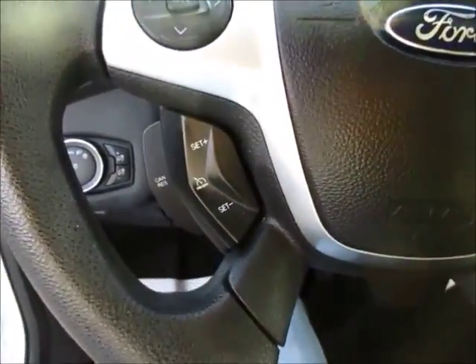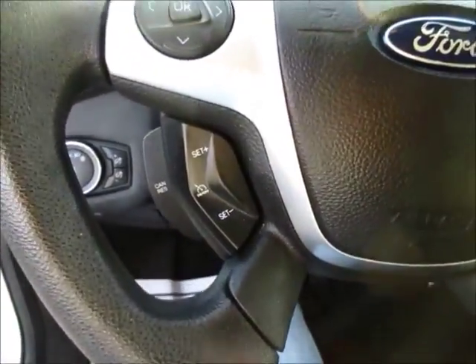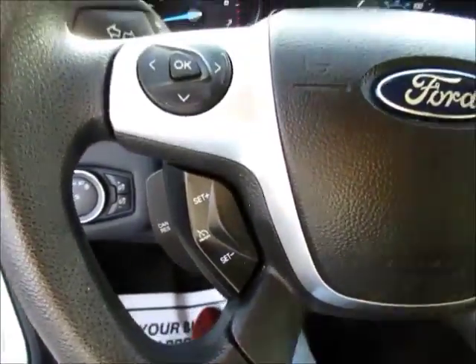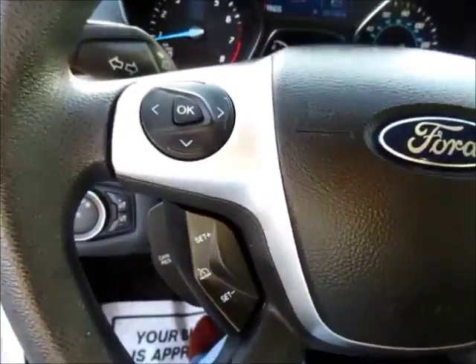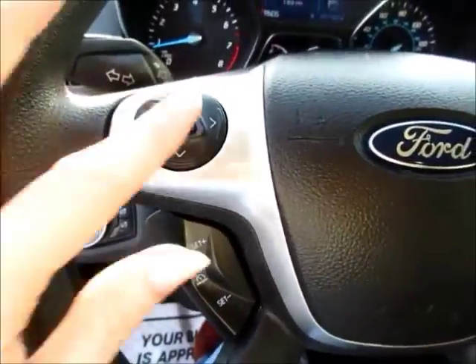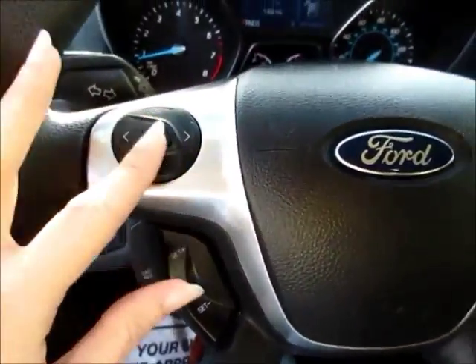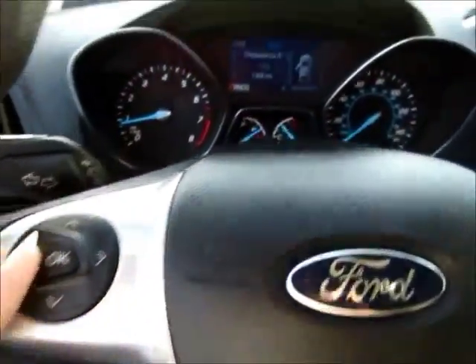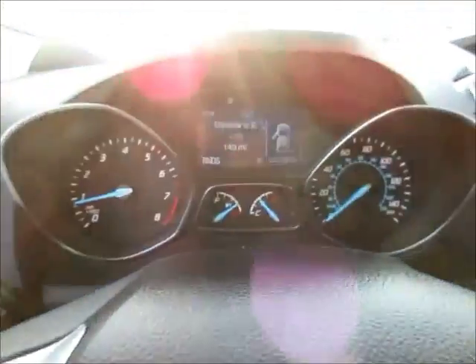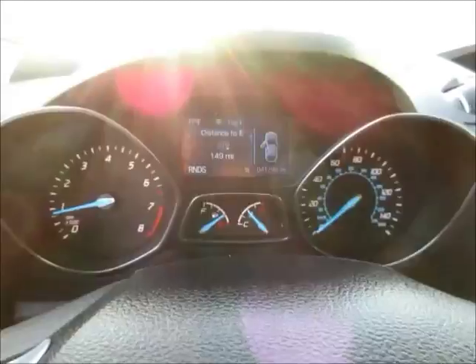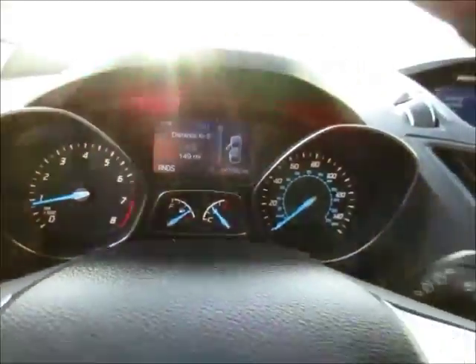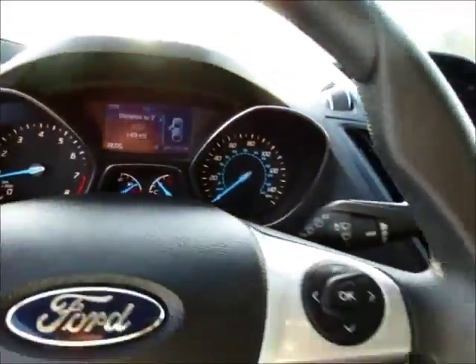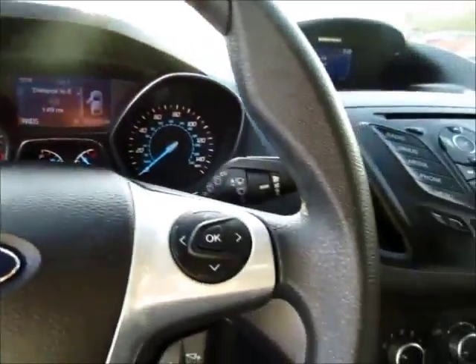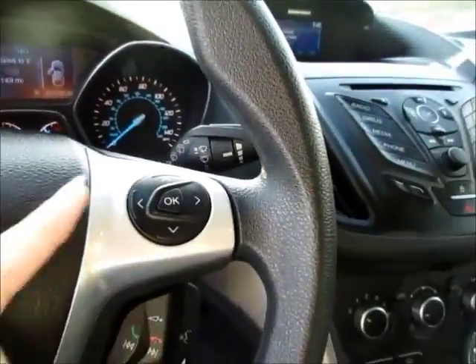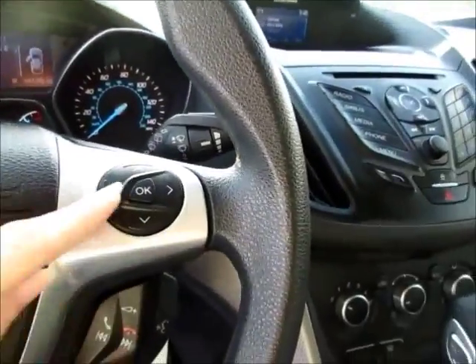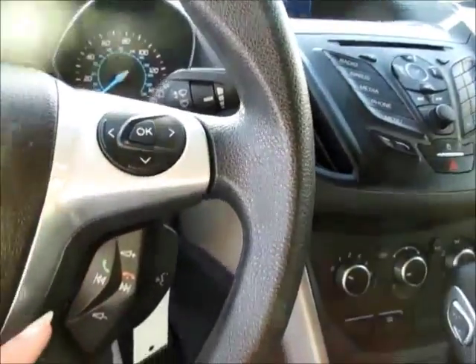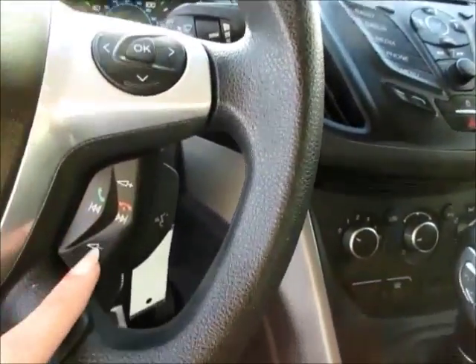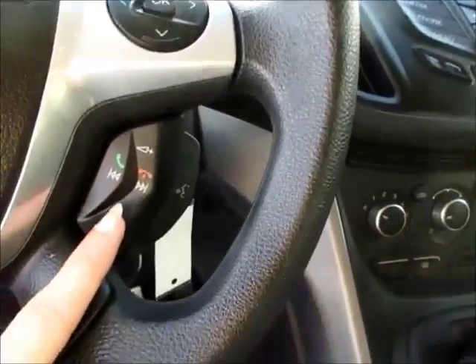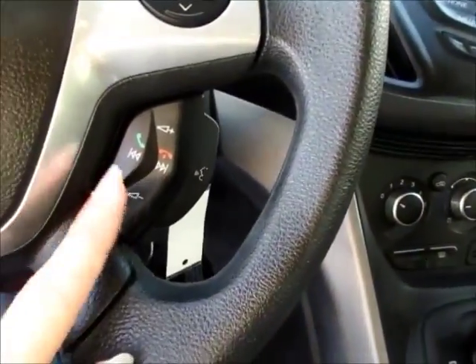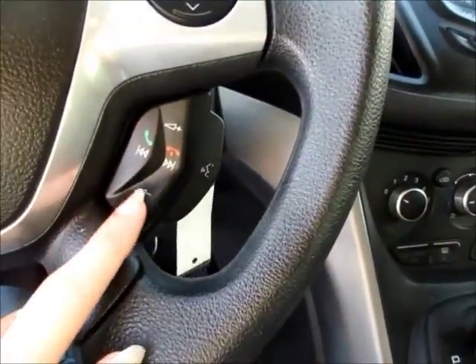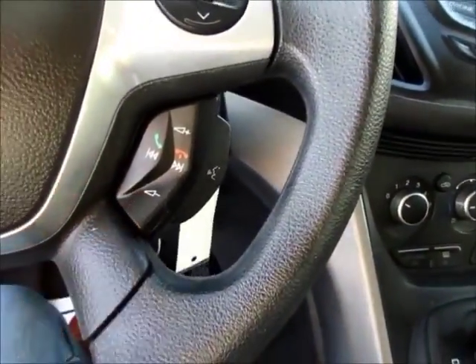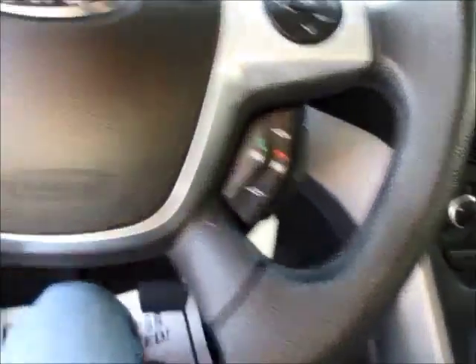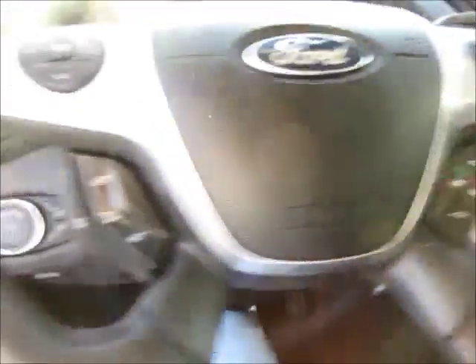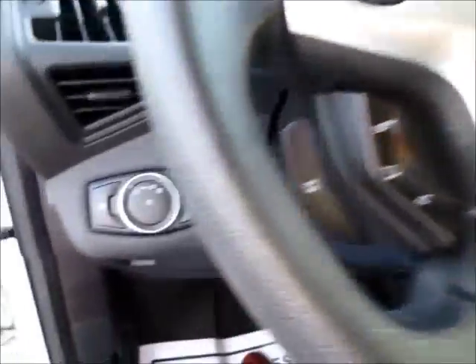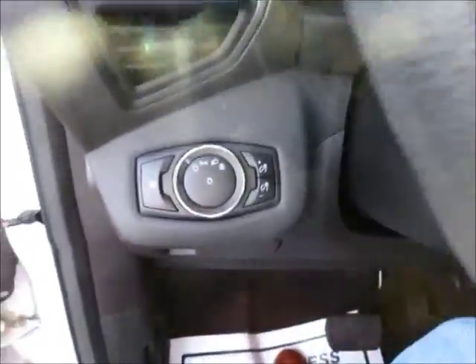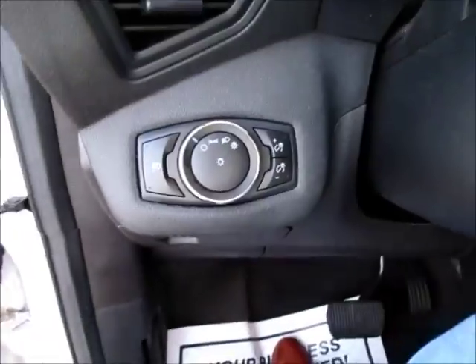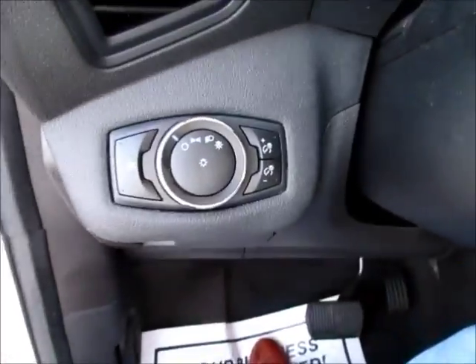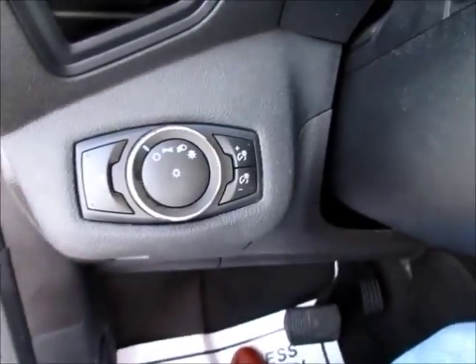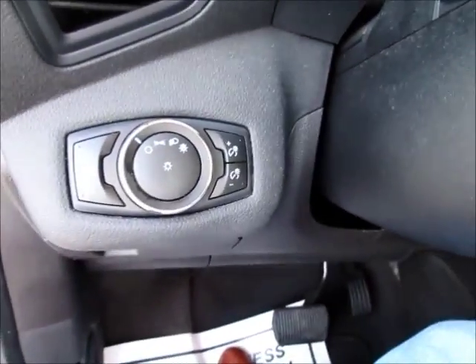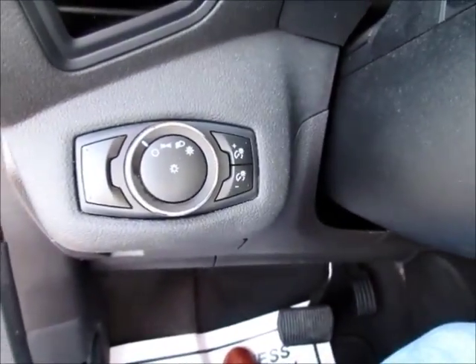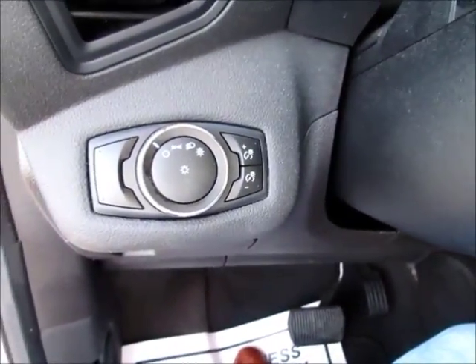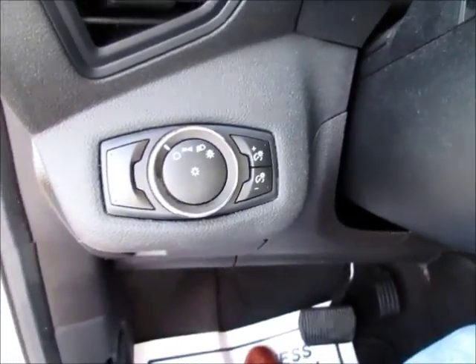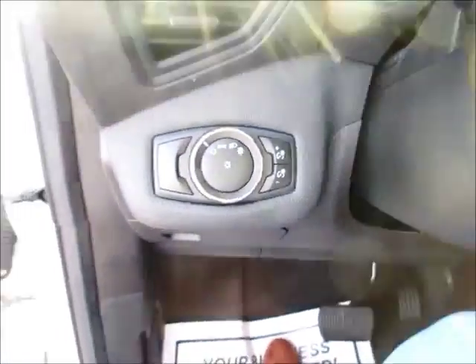On the steering wheel you have cruise control buttons, different information buttons for that menu, media controls and Bluetooth for your phone, automatic headlights, fog lights, and instrument panel dimmers.